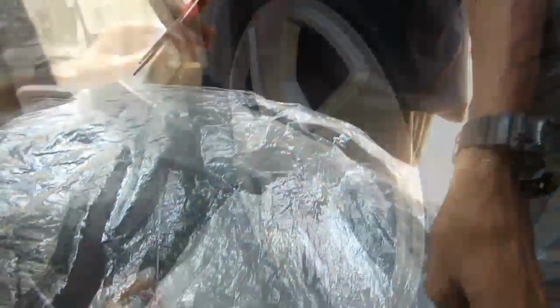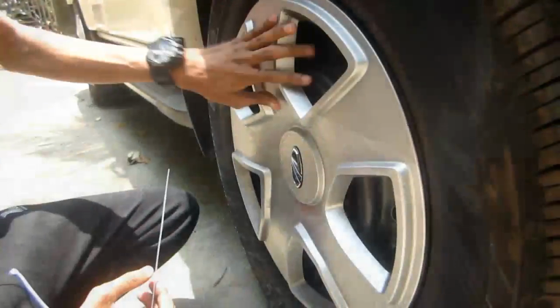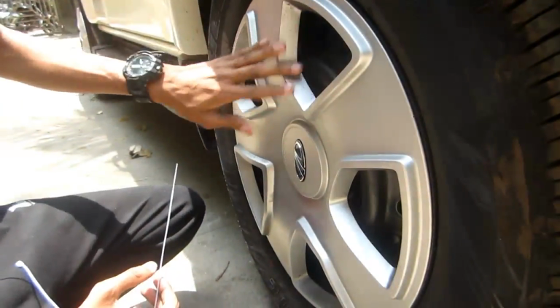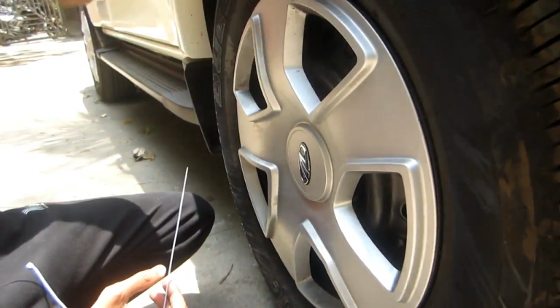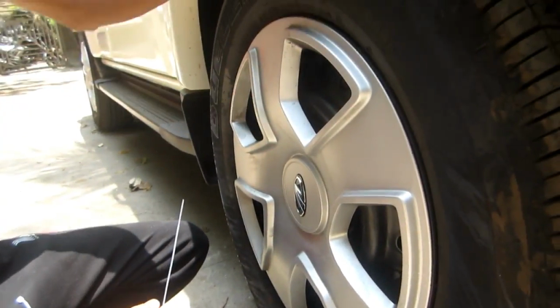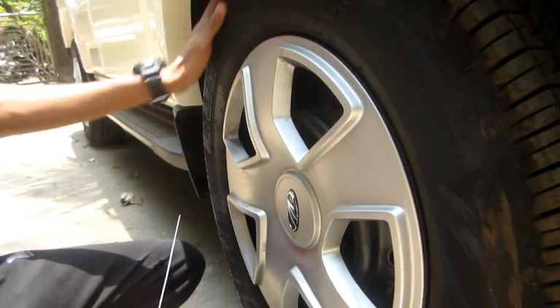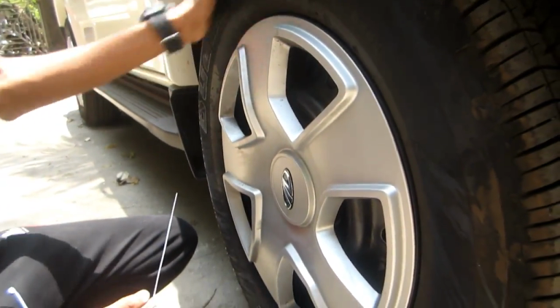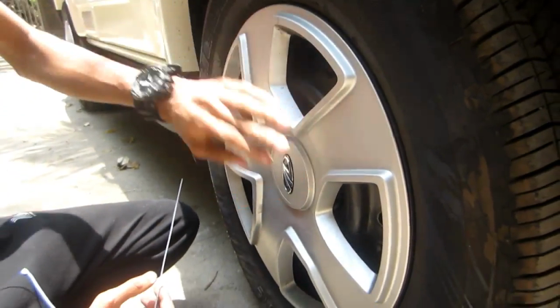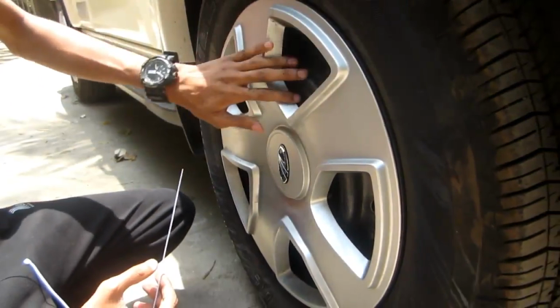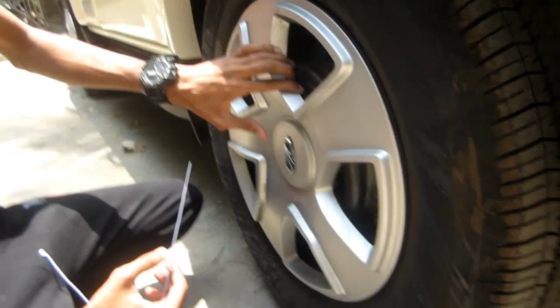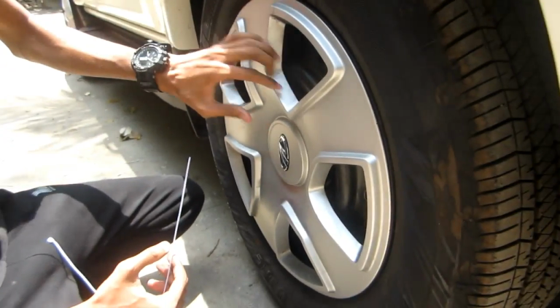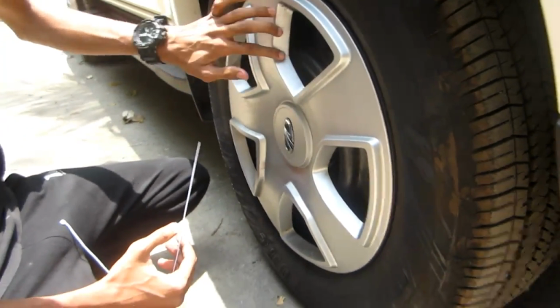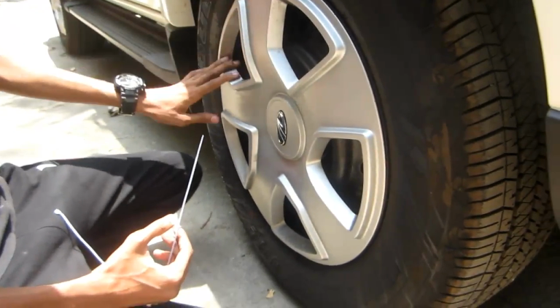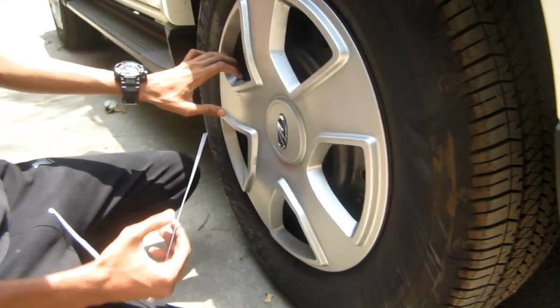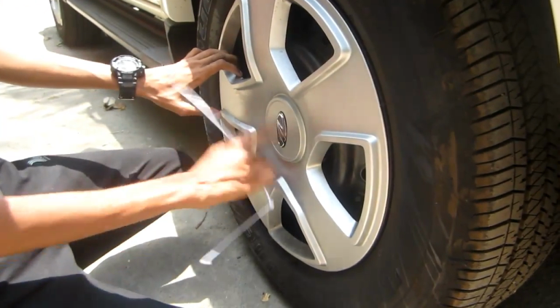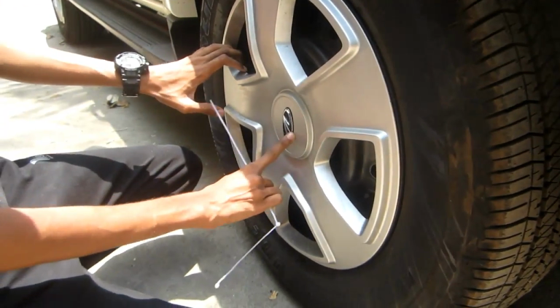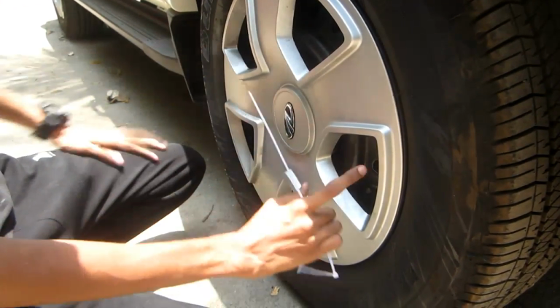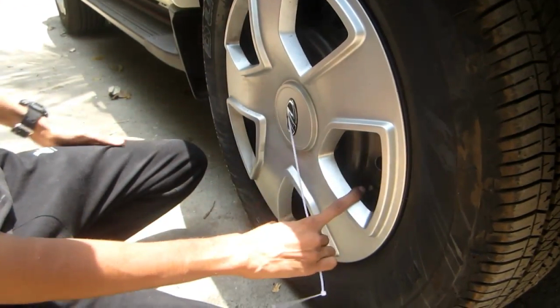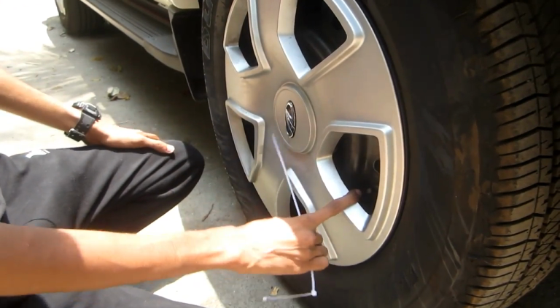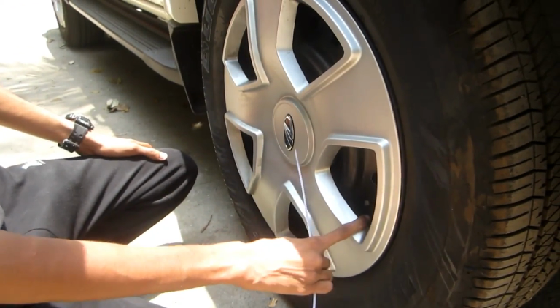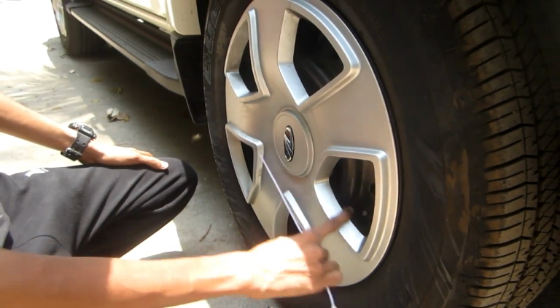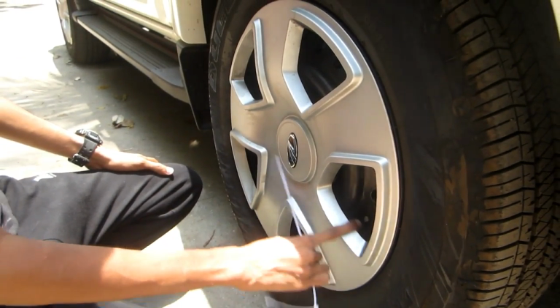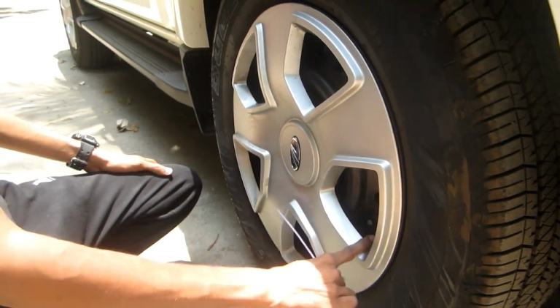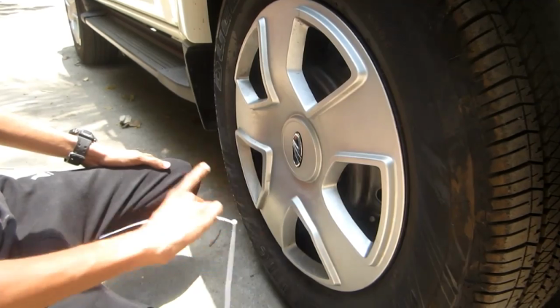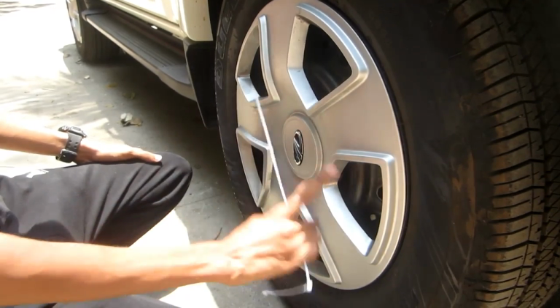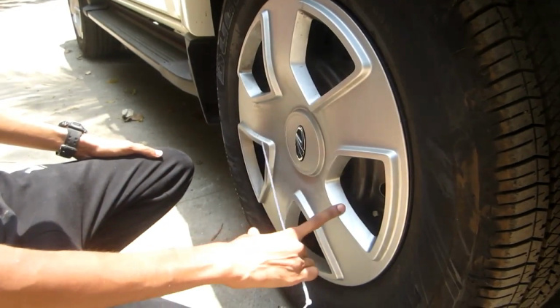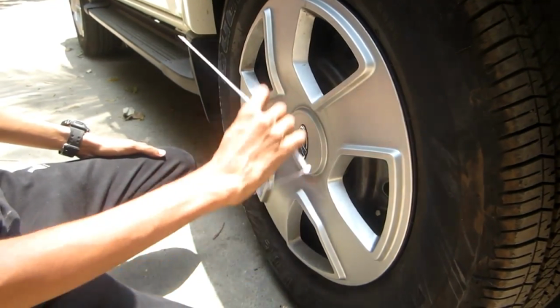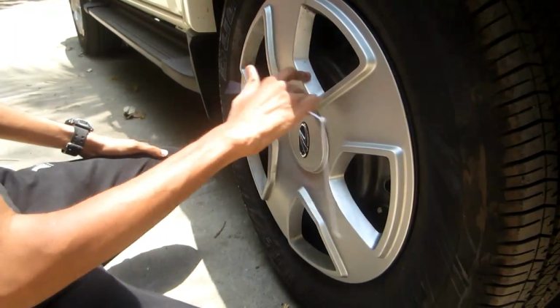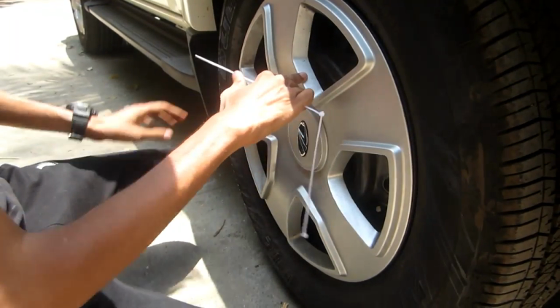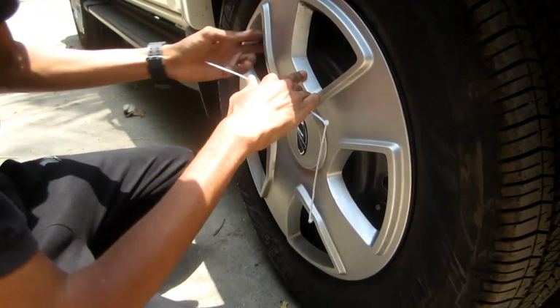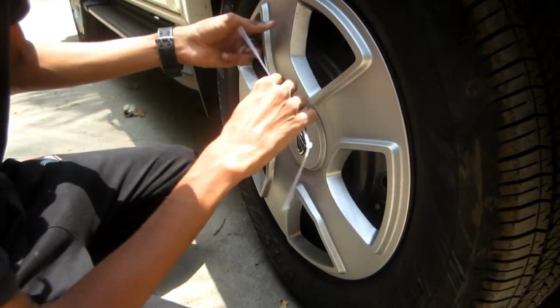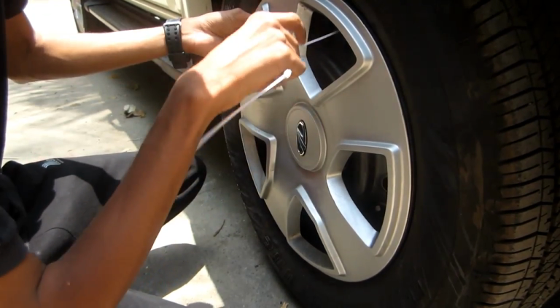What happens when you are running on the highway or in the city is this wheel cap certainly falls off. The main problem of losing this wheel cap is that you have to buy a full set of 4 wheels.